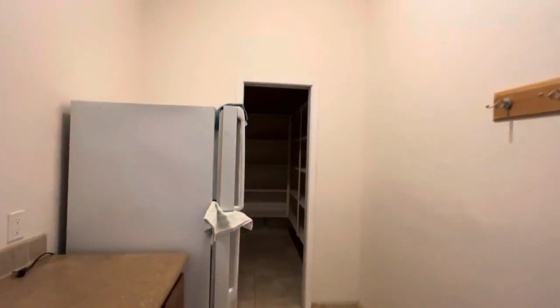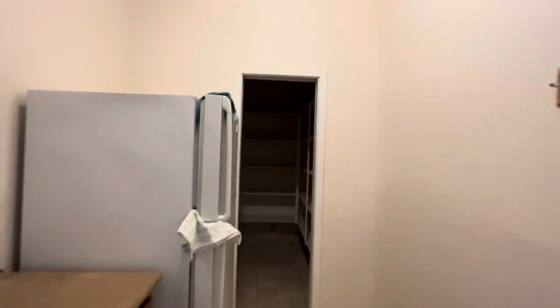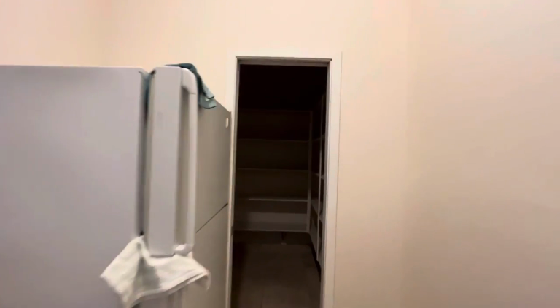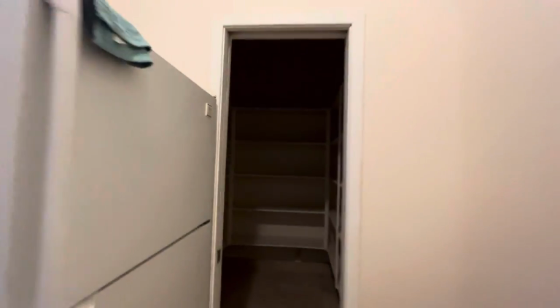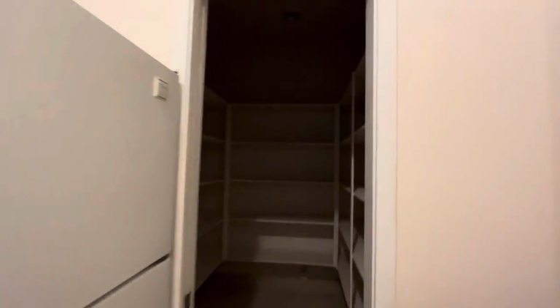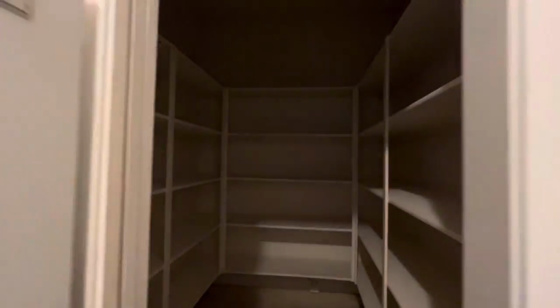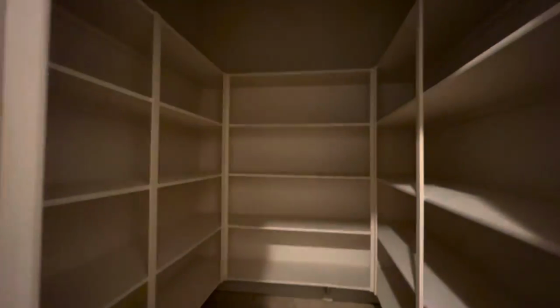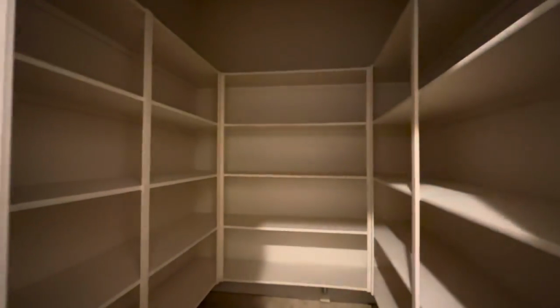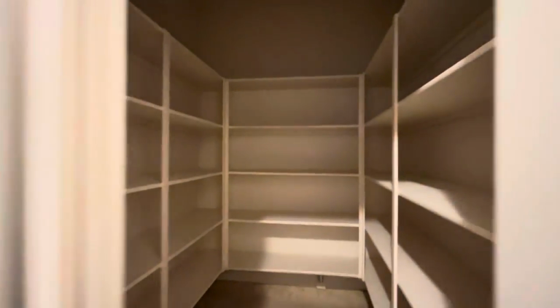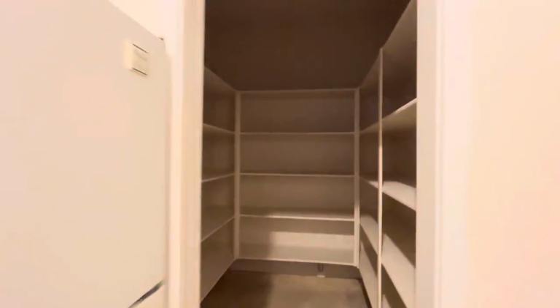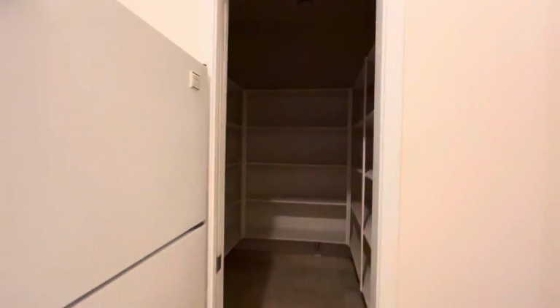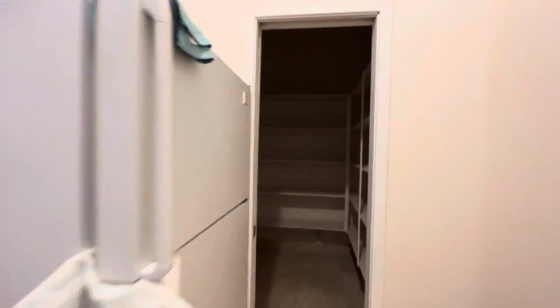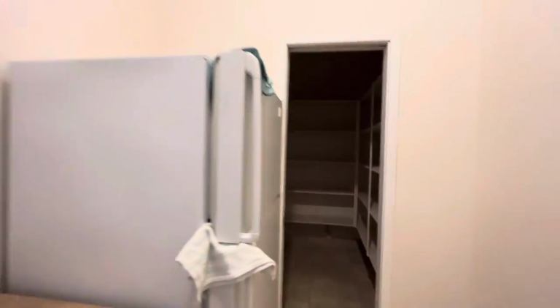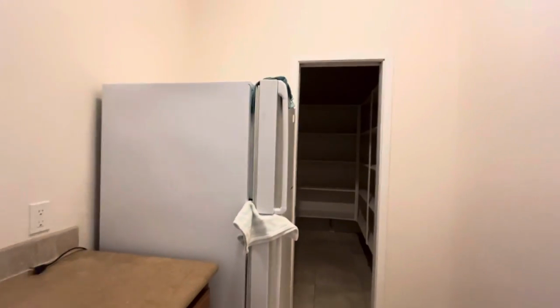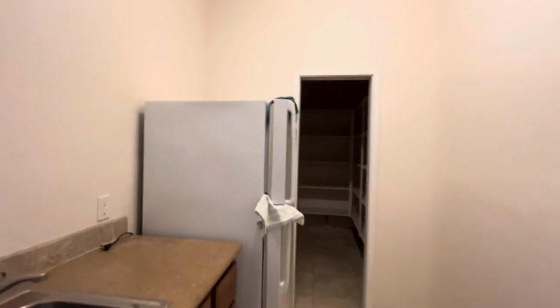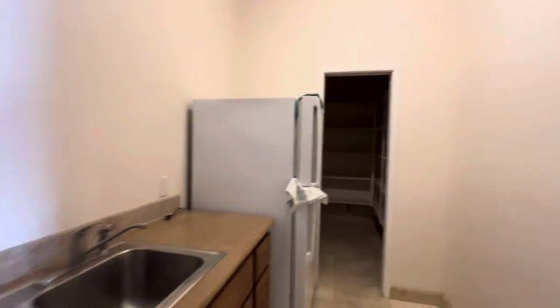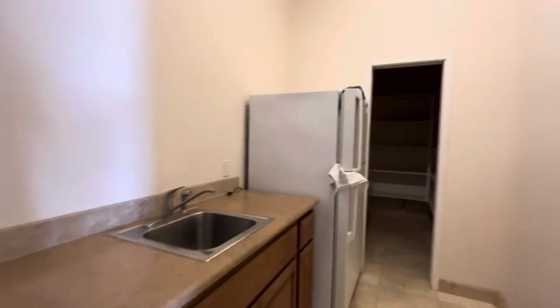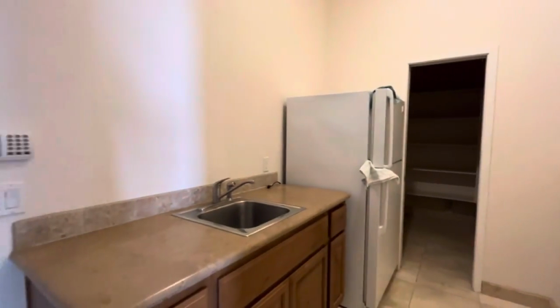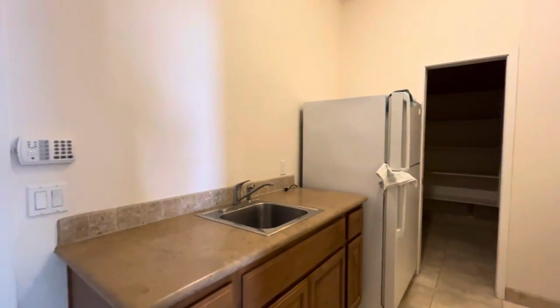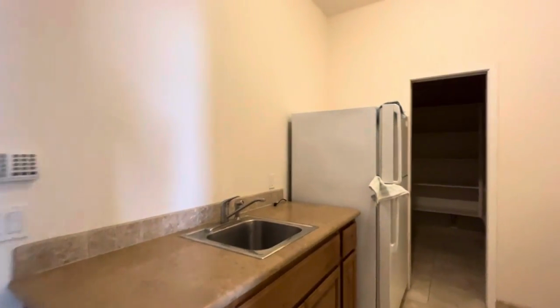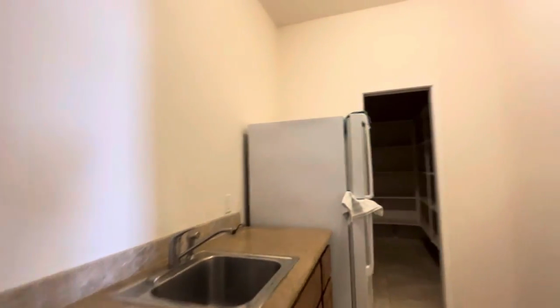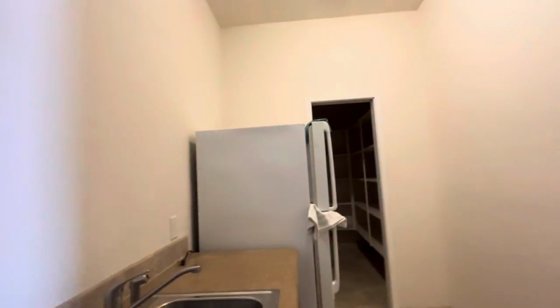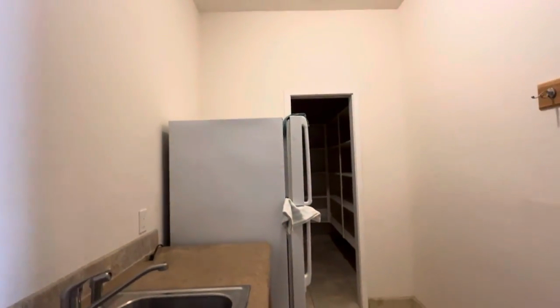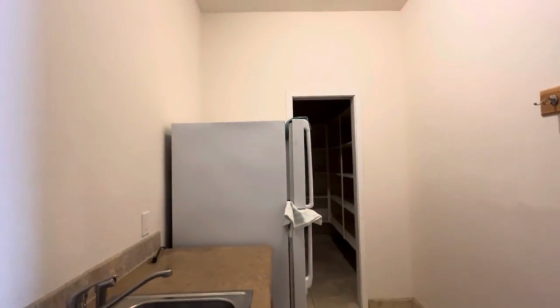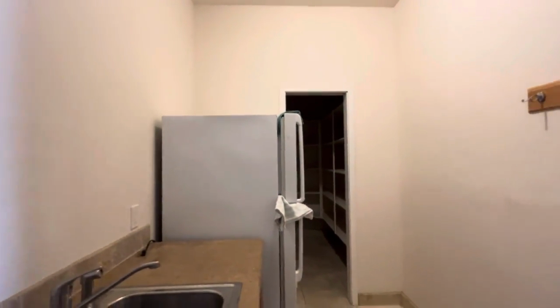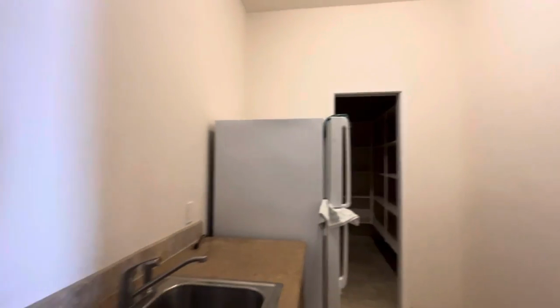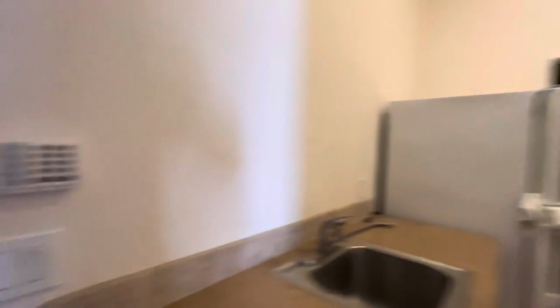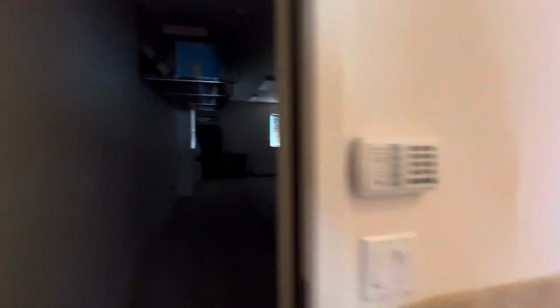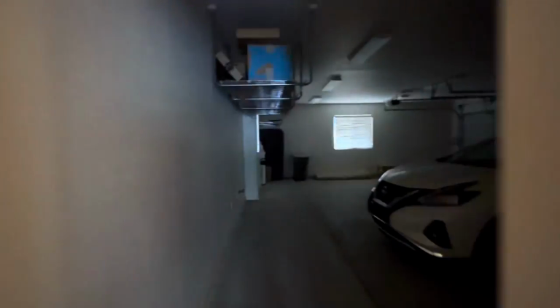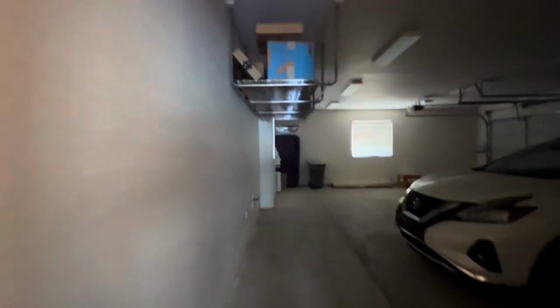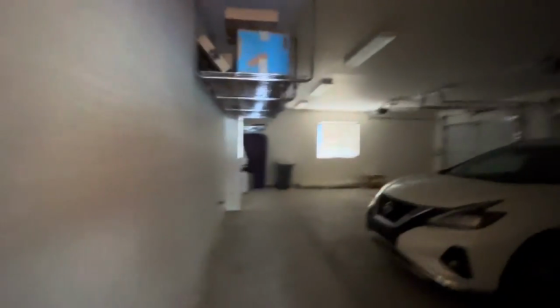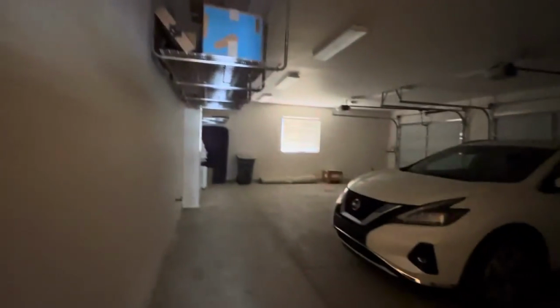We have a pantry back here tucked behind the kitchen — nice big walk-in — with a spare fridge and another sink. And then on the other side of that, we have the three-car garage.